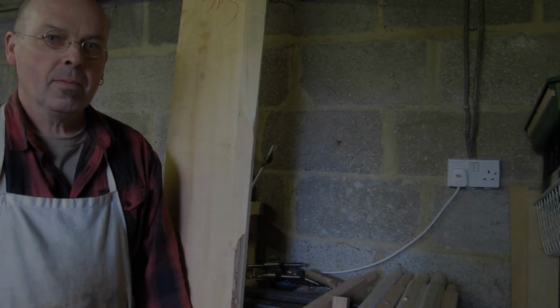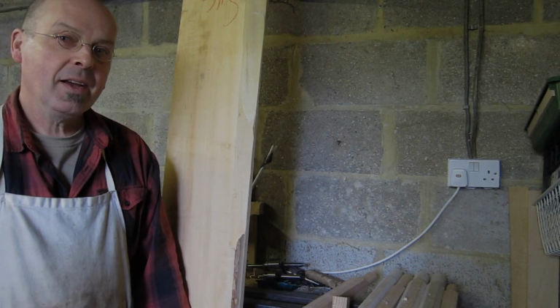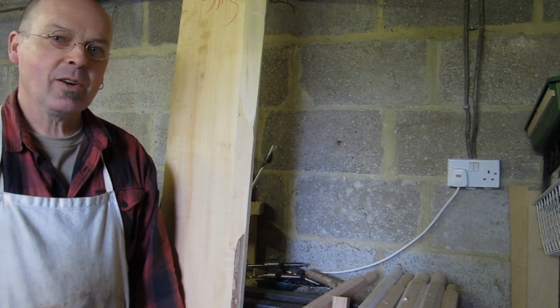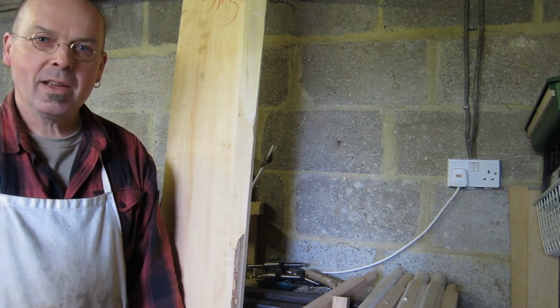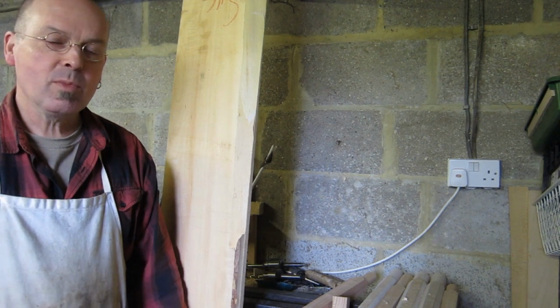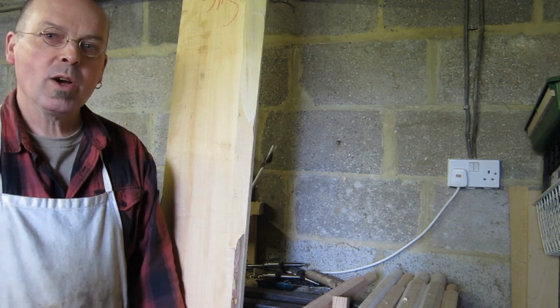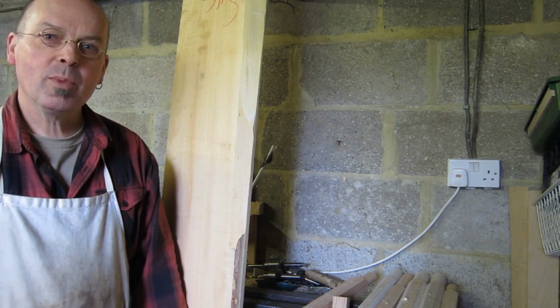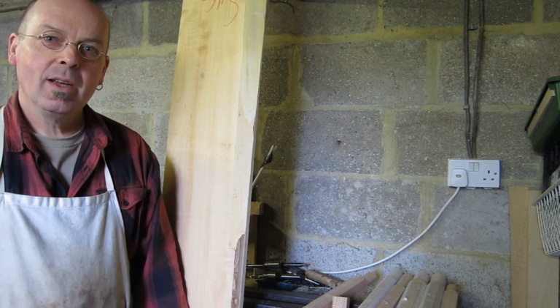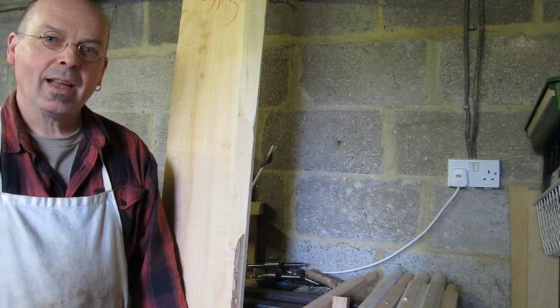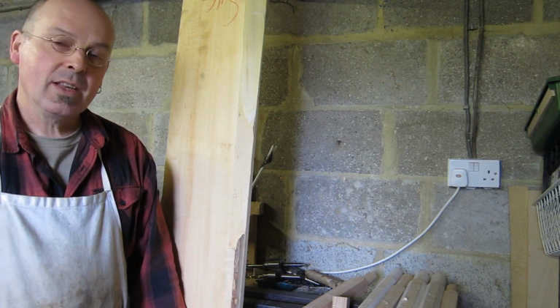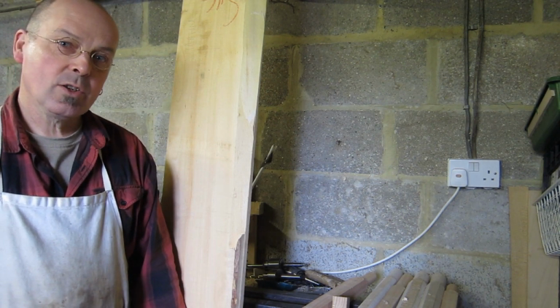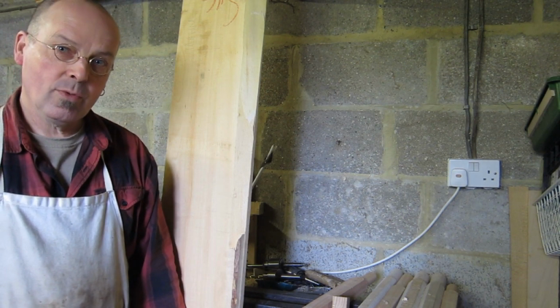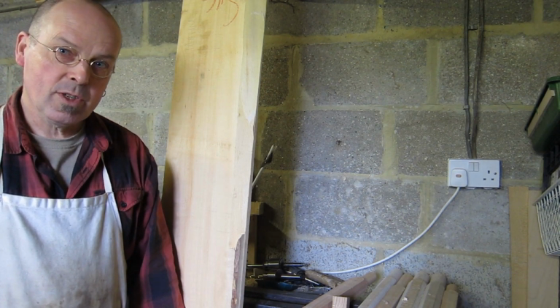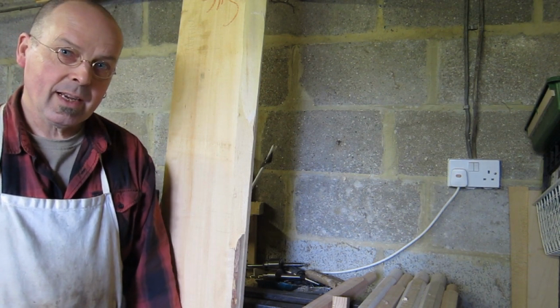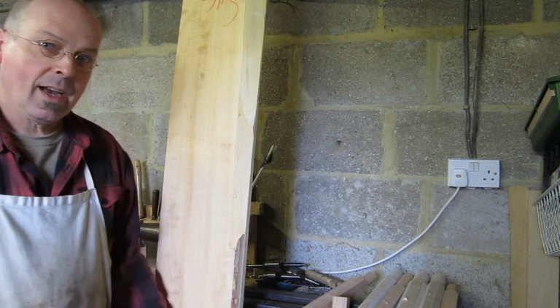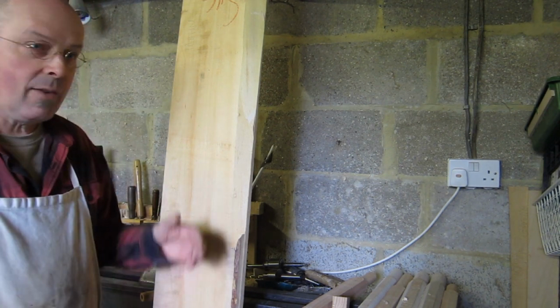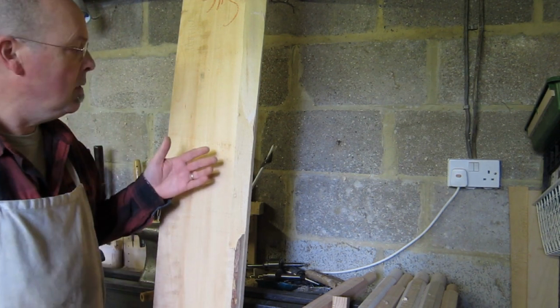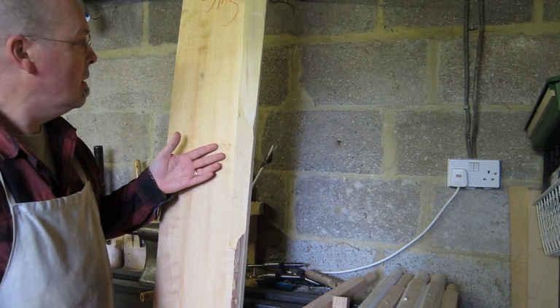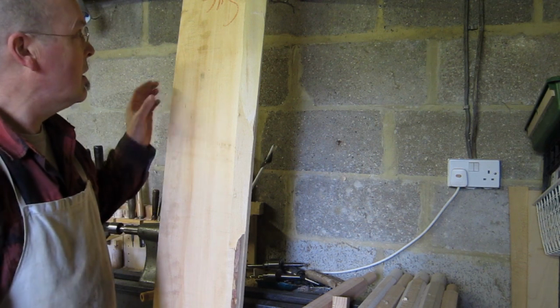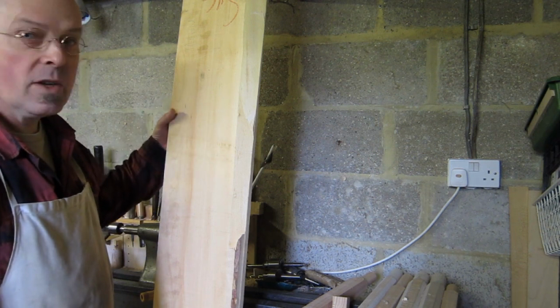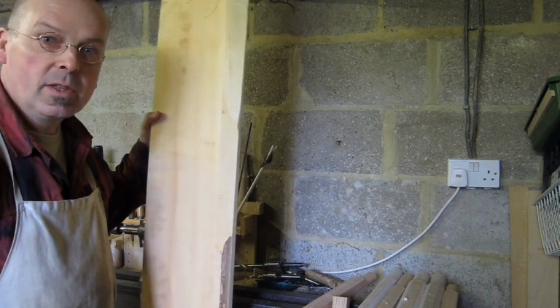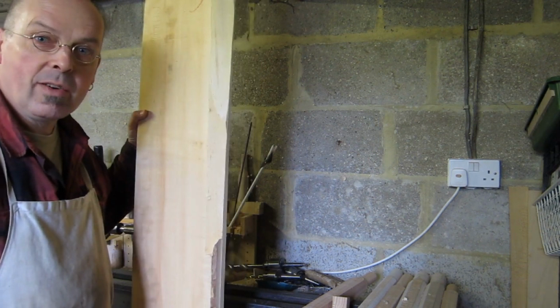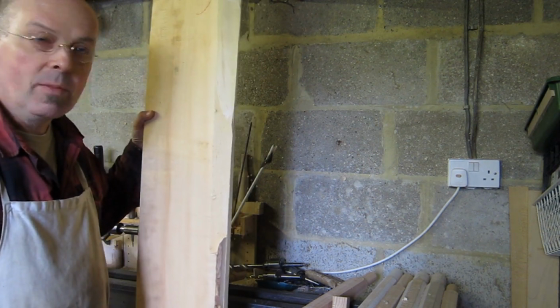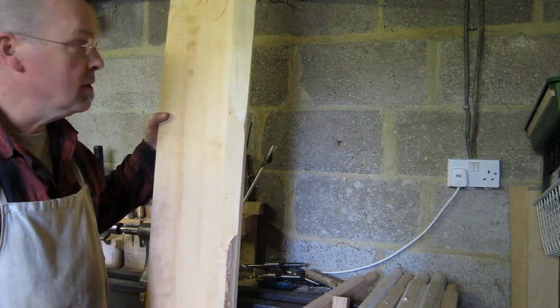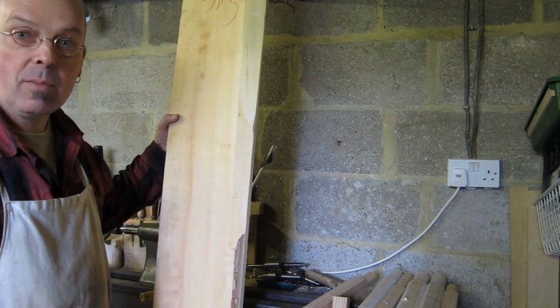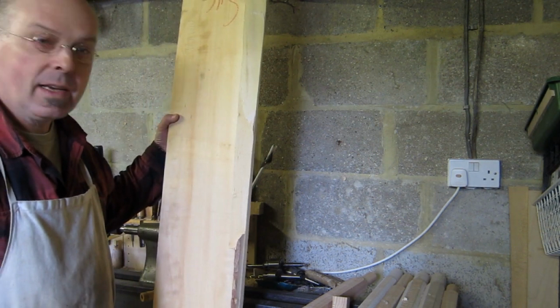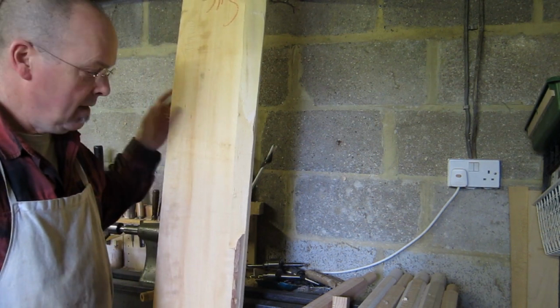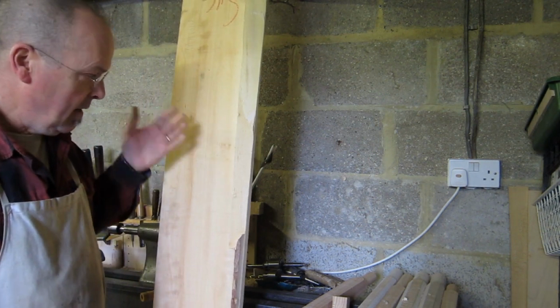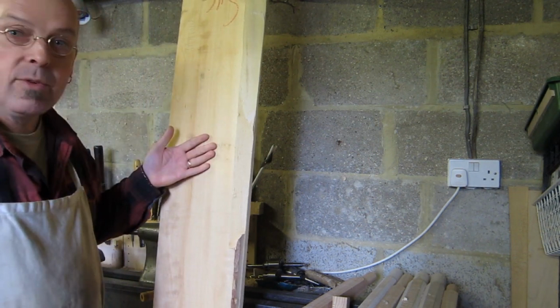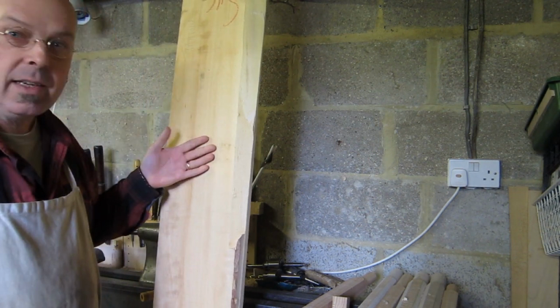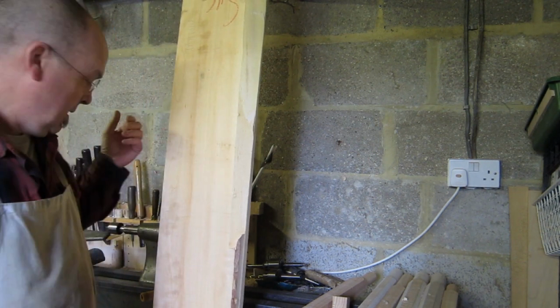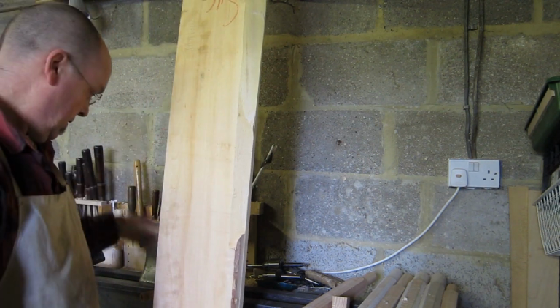Hi, I'm Terry Mann, this is my workshop, and this is a short film showing how you get from a chunk of wood — this is how I buy my wood, in a big plank — and you get from that to a woodwind instrument like this.